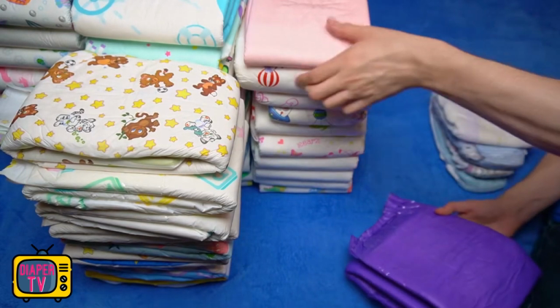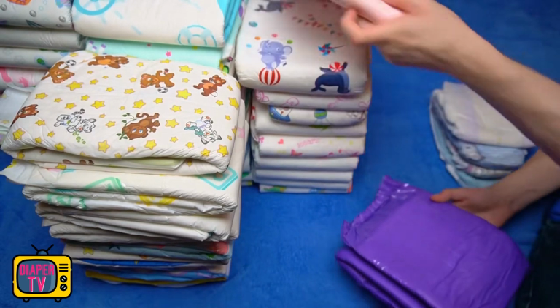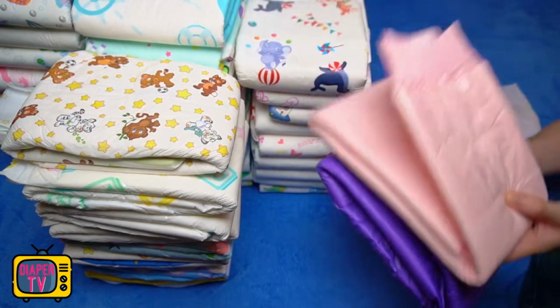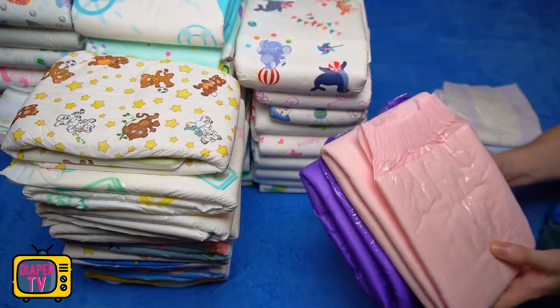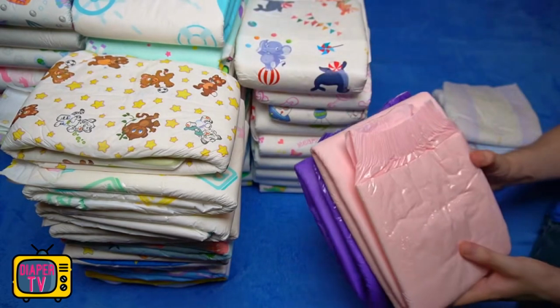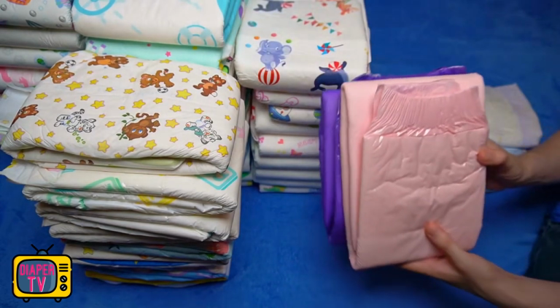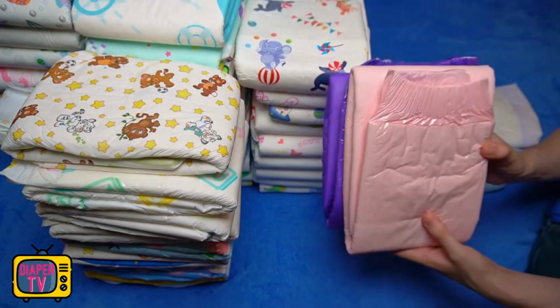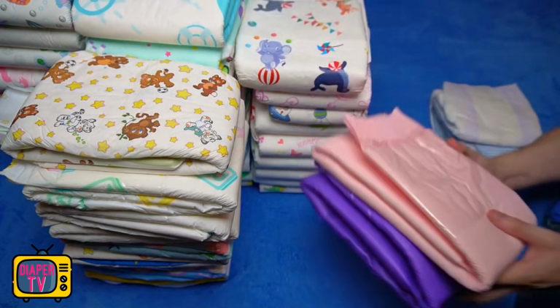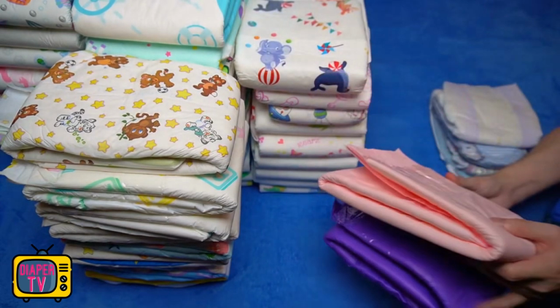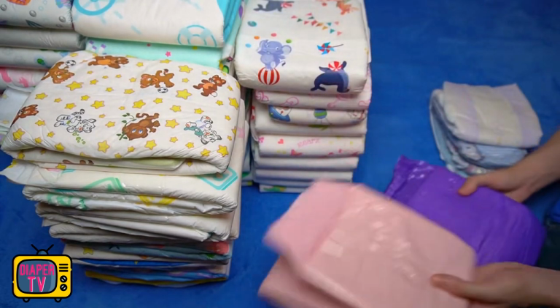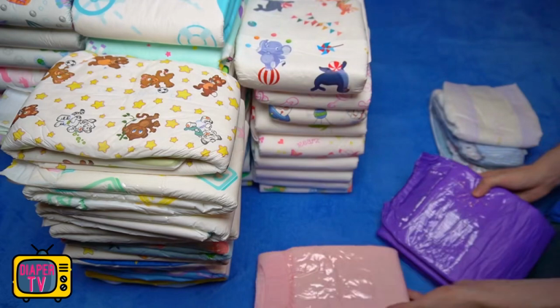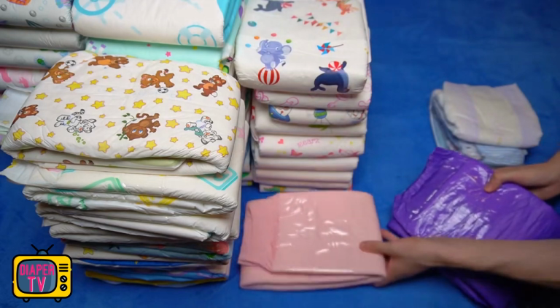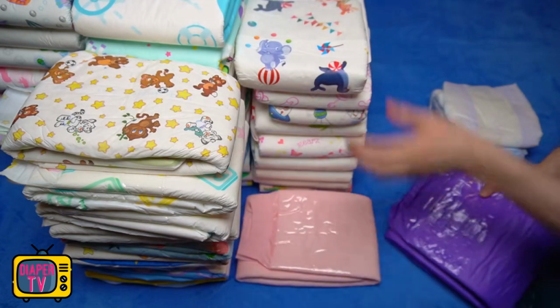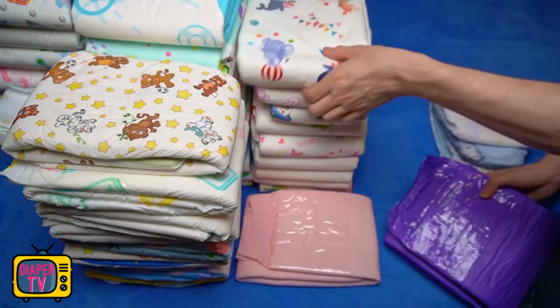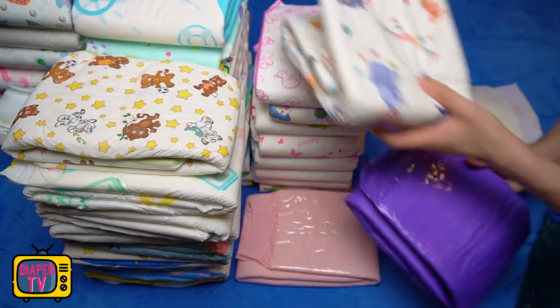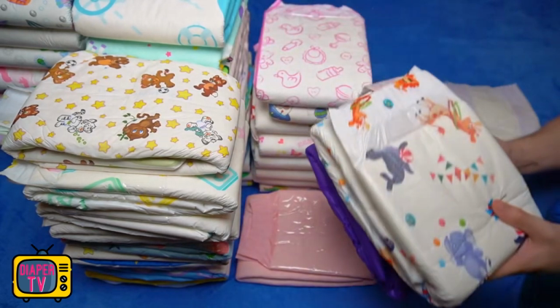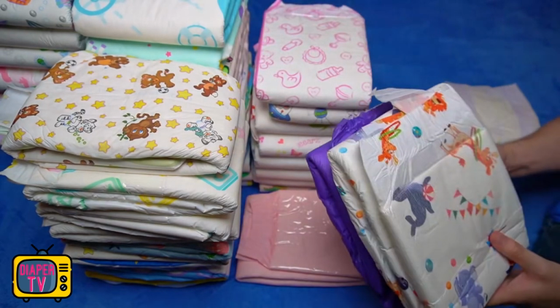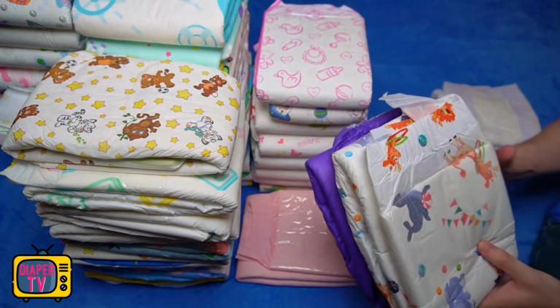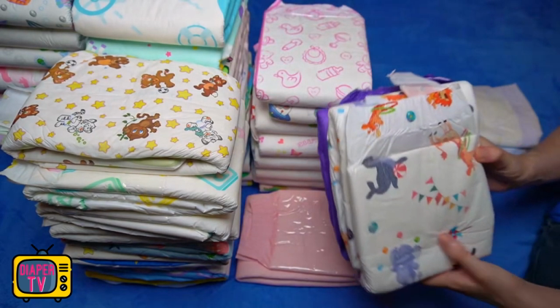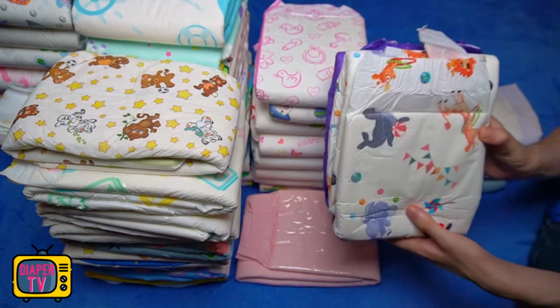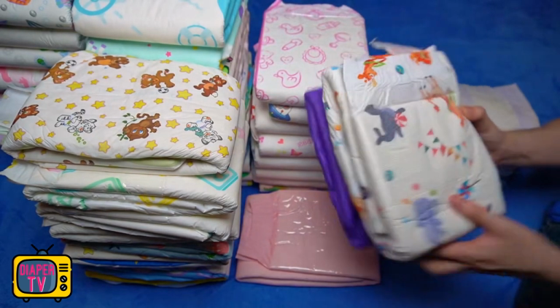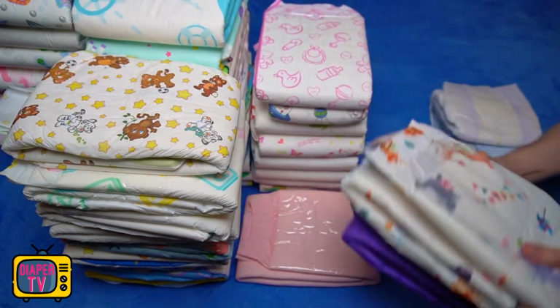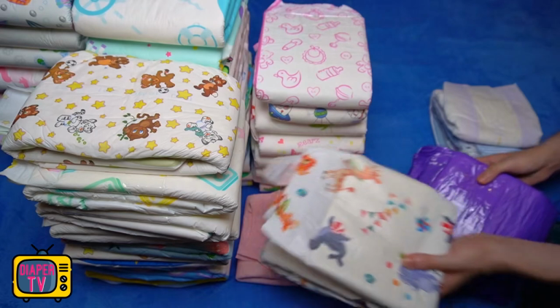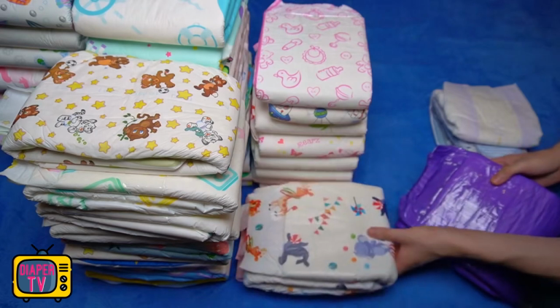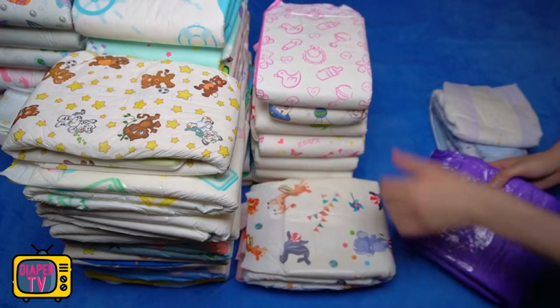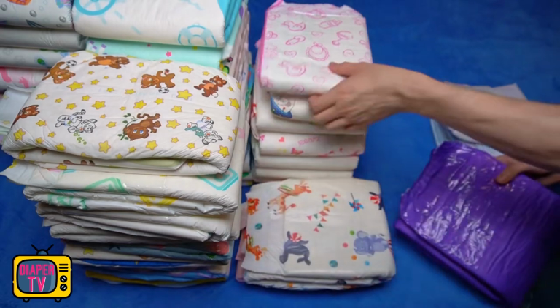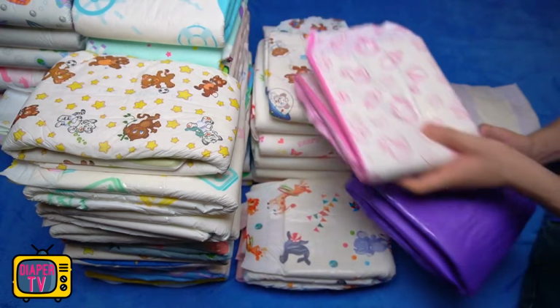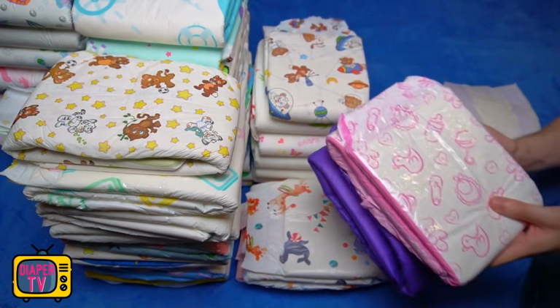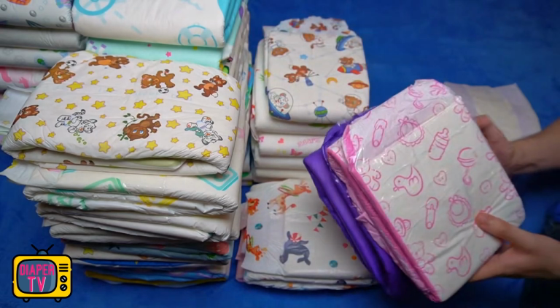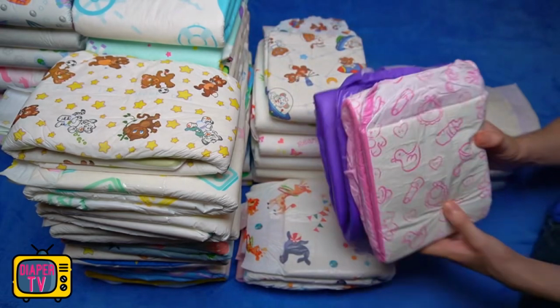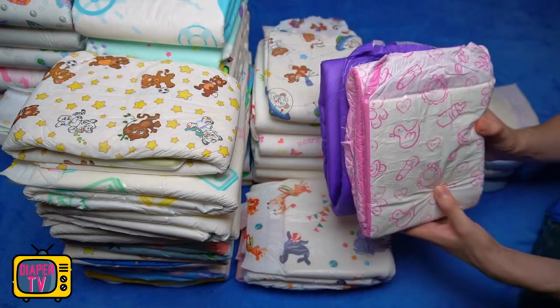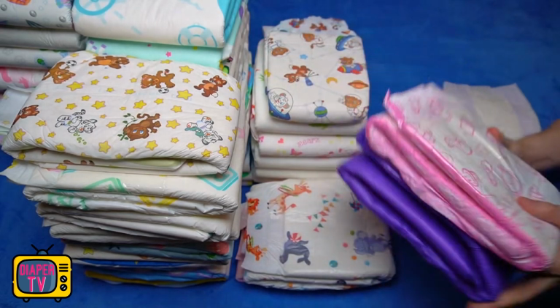Despite the not-so-smooth outer material, the diaper convinced me during the test. In addition, good absorbency and a pleasantly soft feel. If inconspicuousness is not so important and you like purple instead of colorful motifs, it is a good choice.